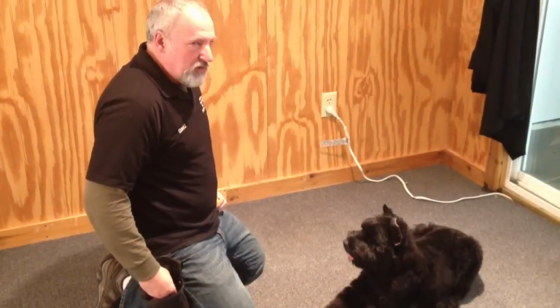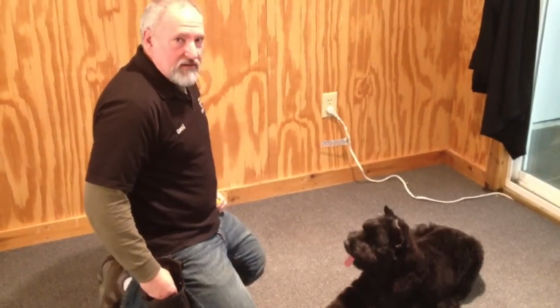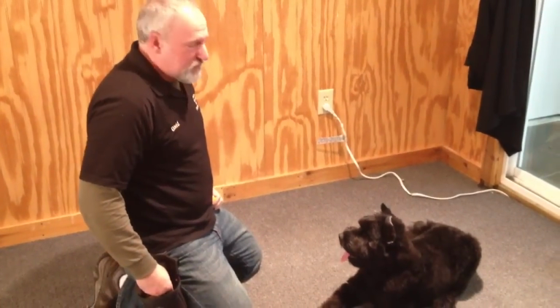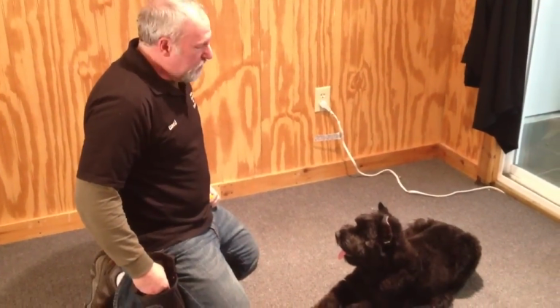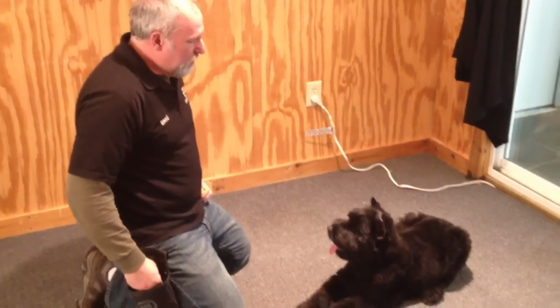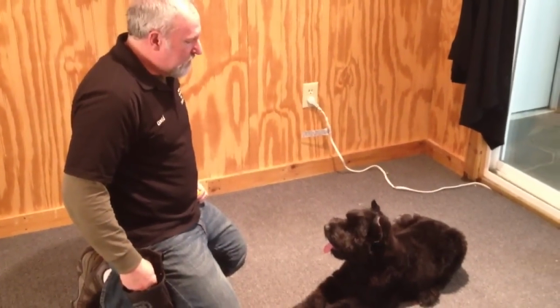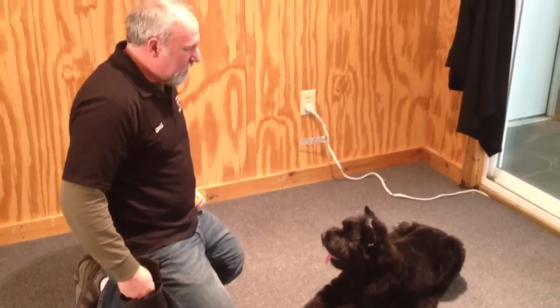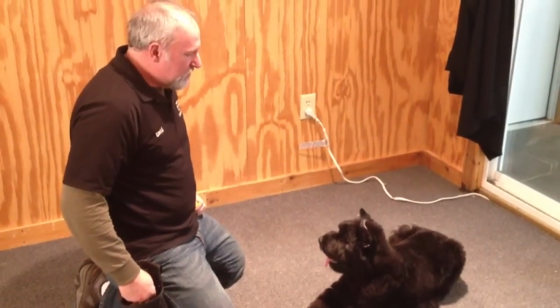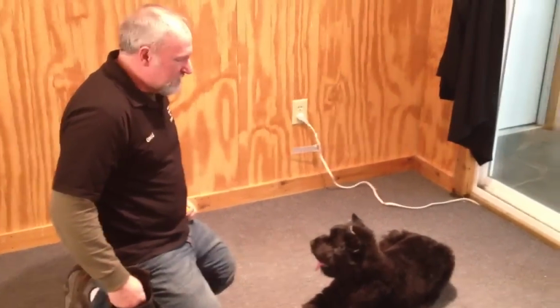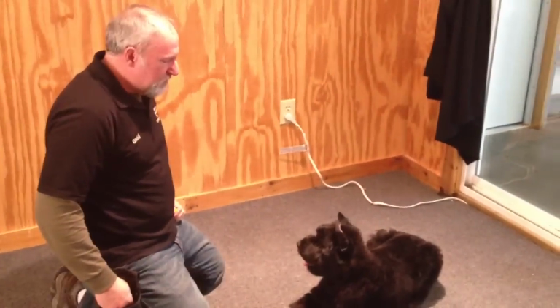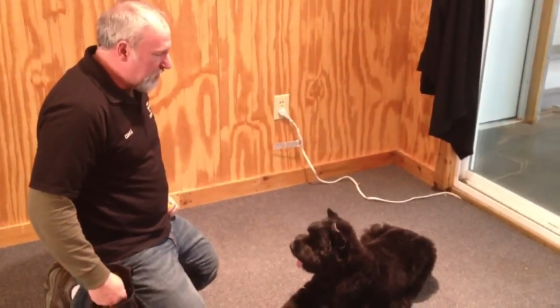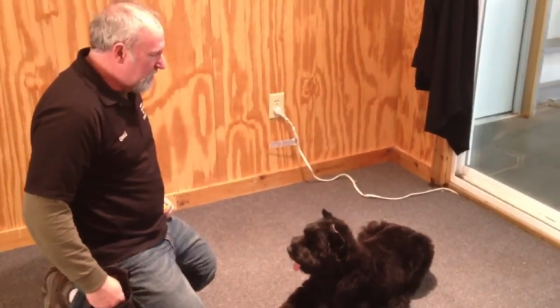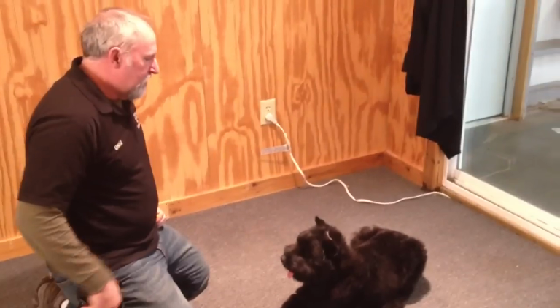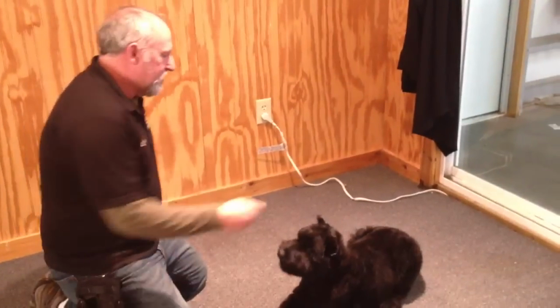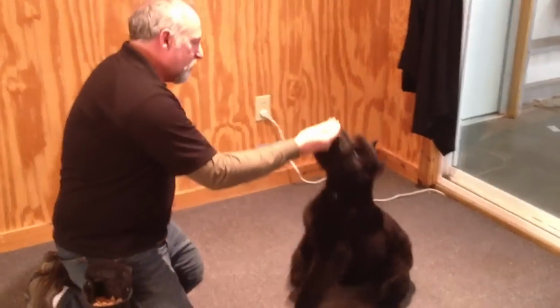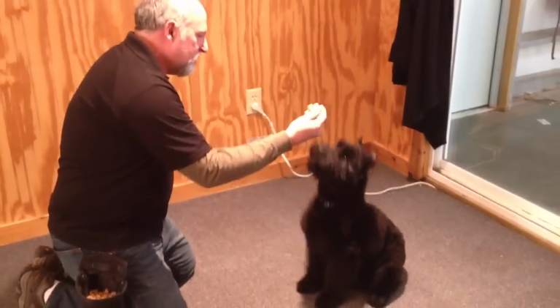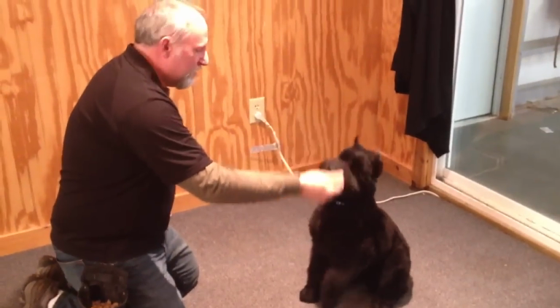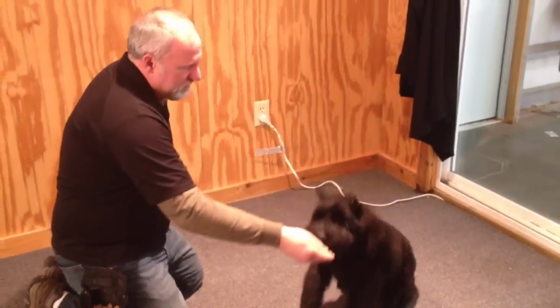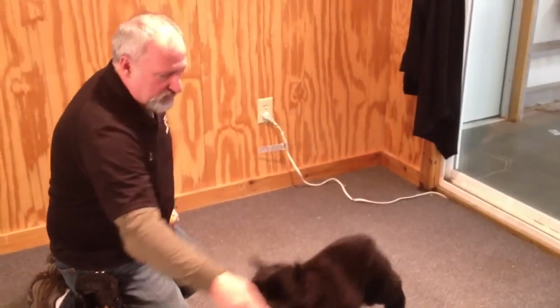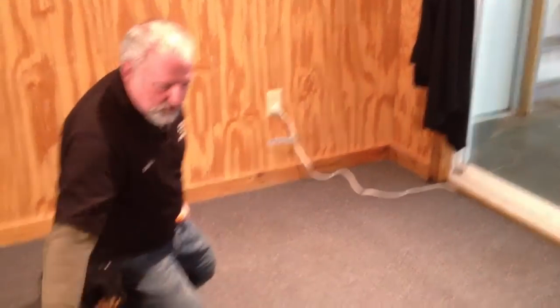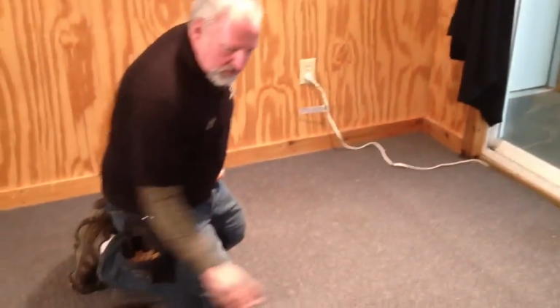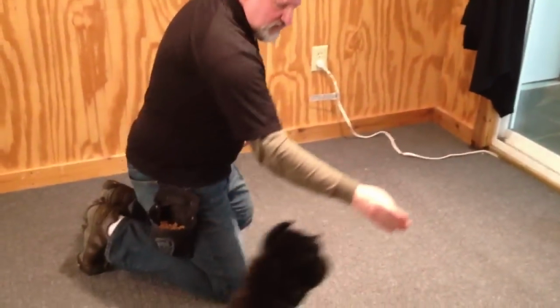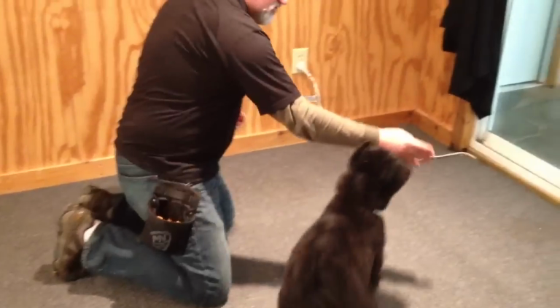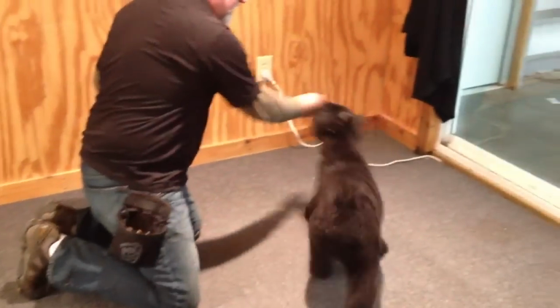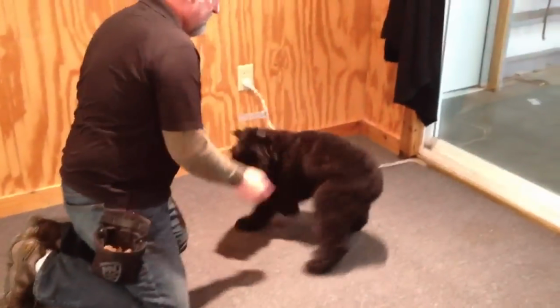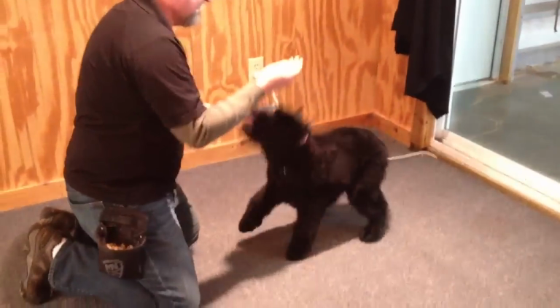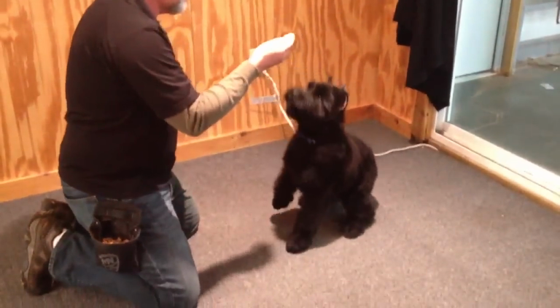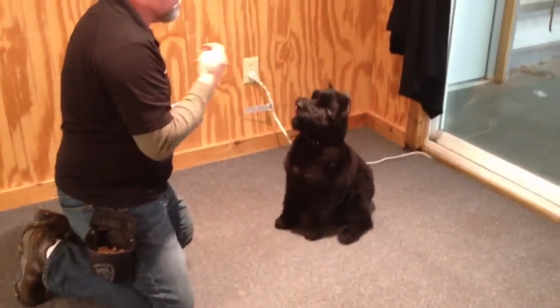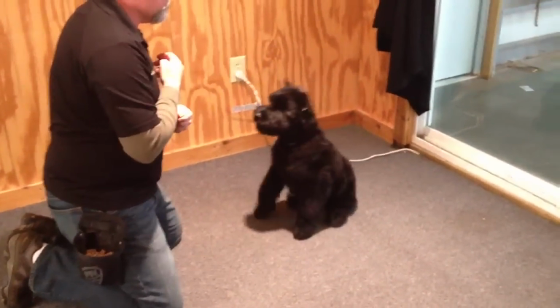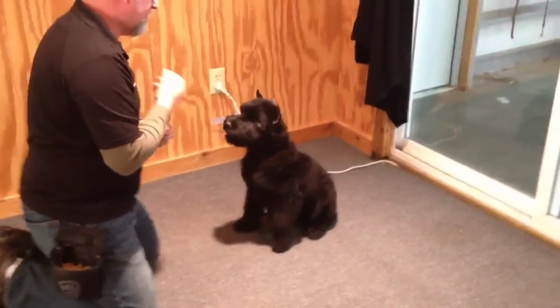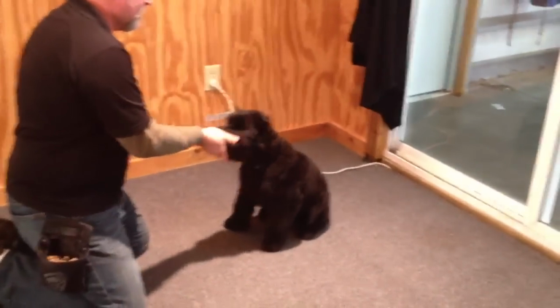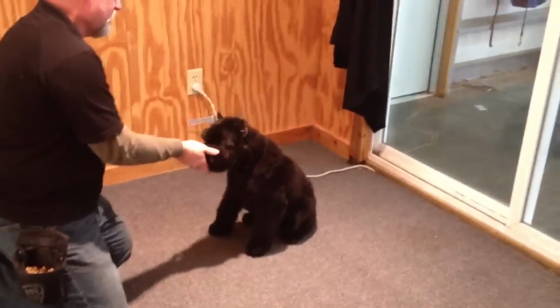Okay, this is Bruno. He is Dura's brother. He's a little bit smaller than her, a little bit more energetic, but he's also a very, very nice young dog.